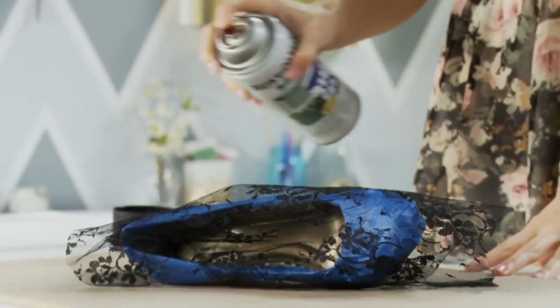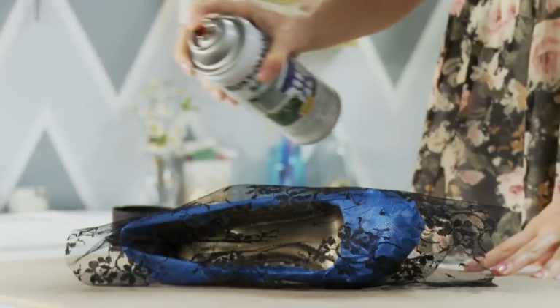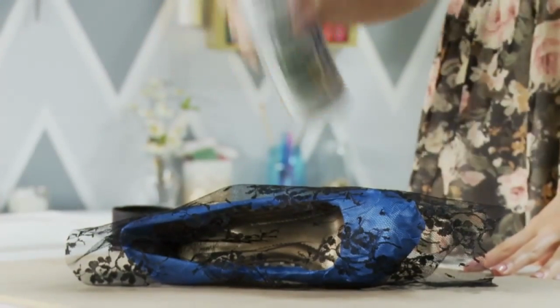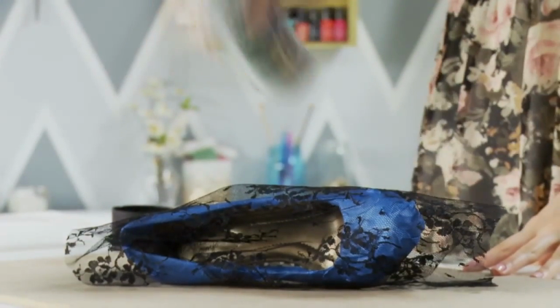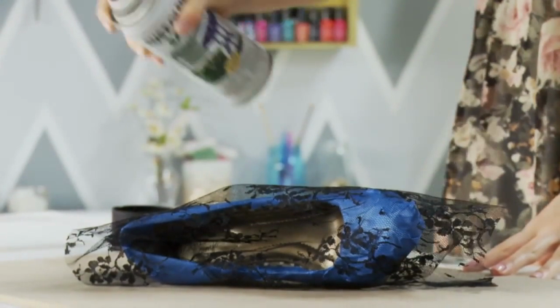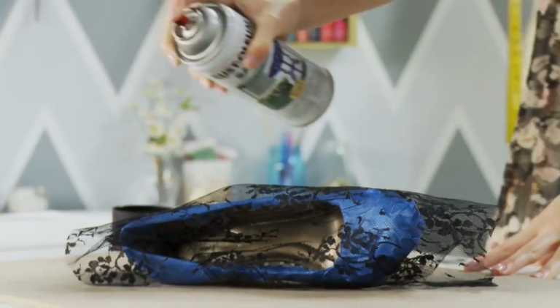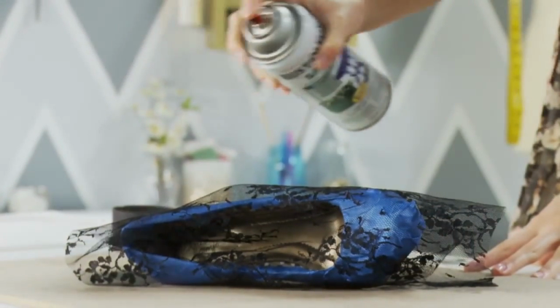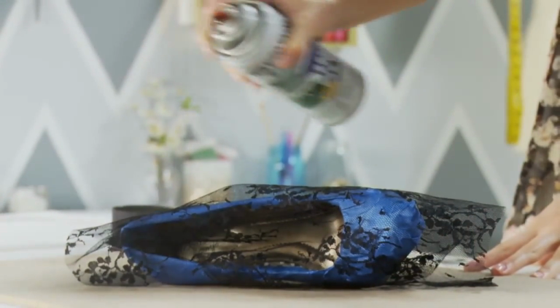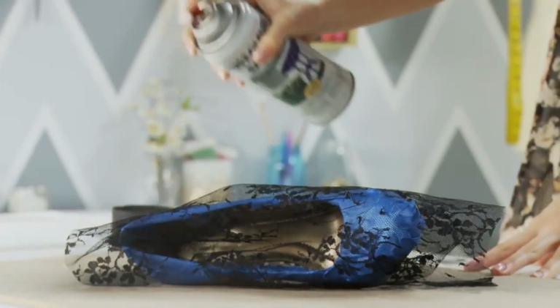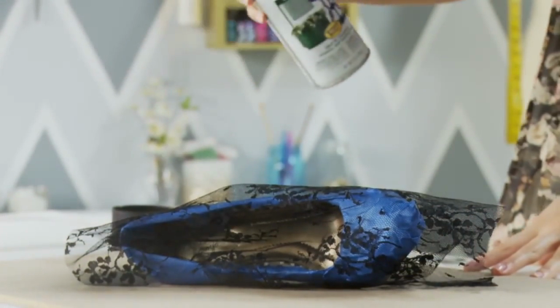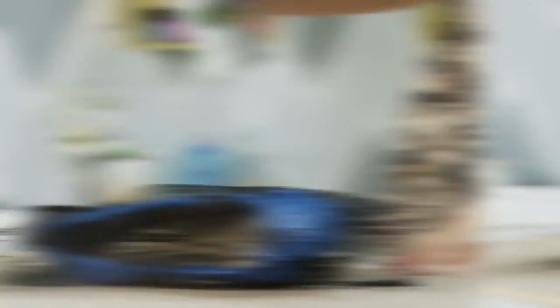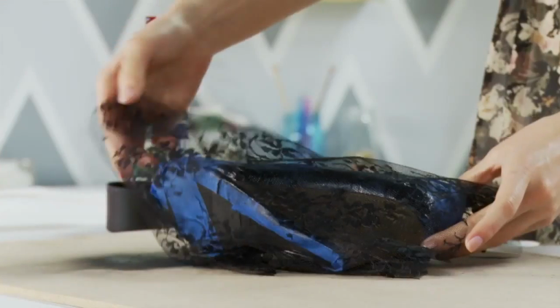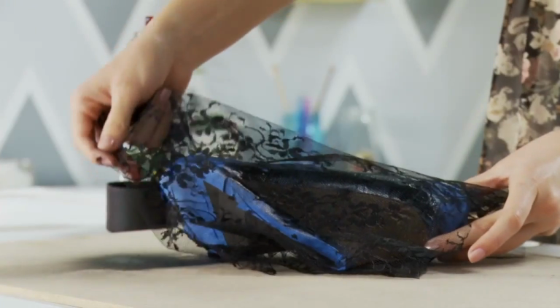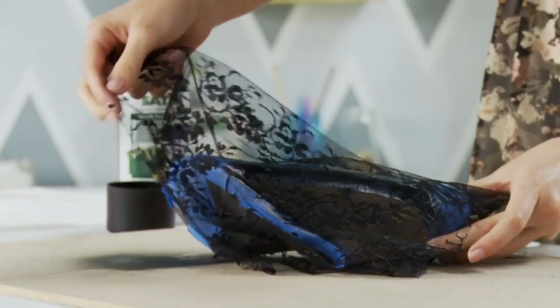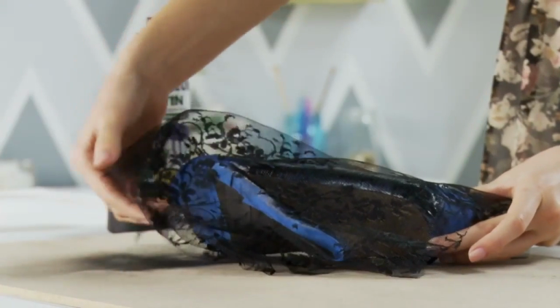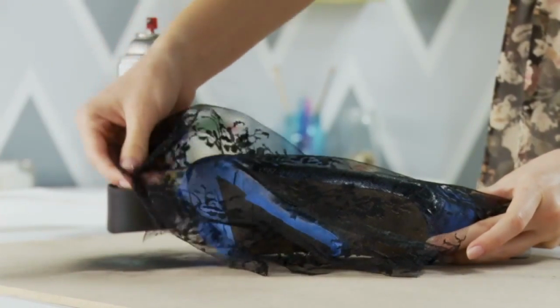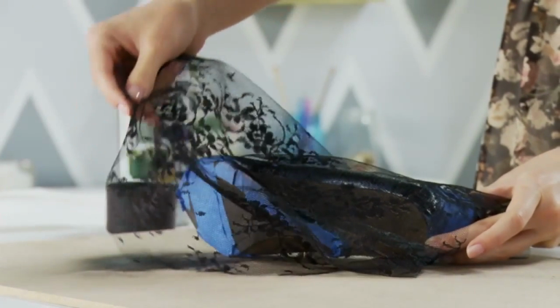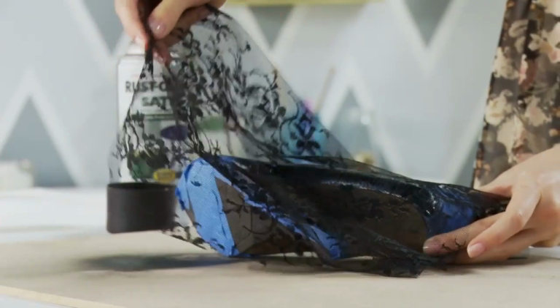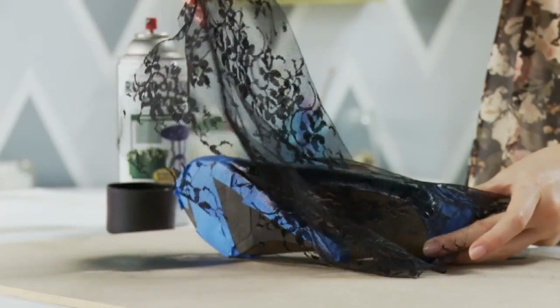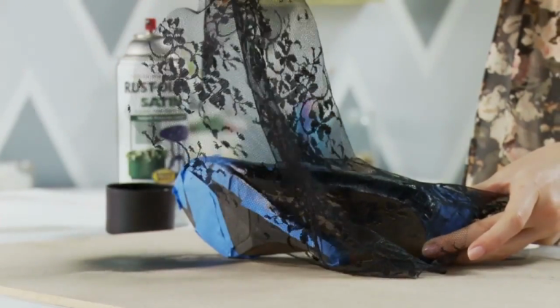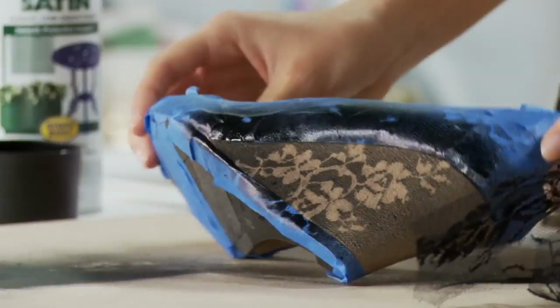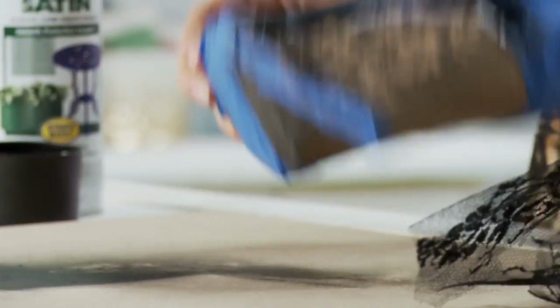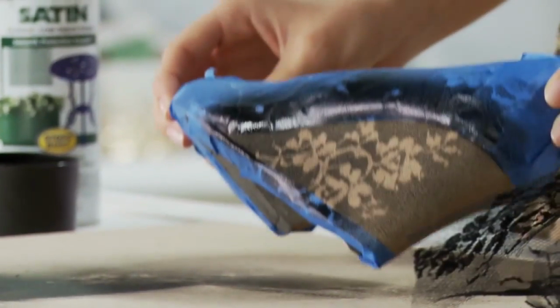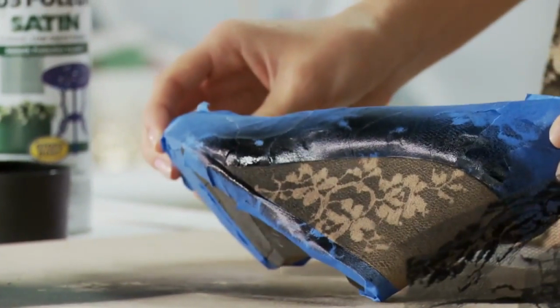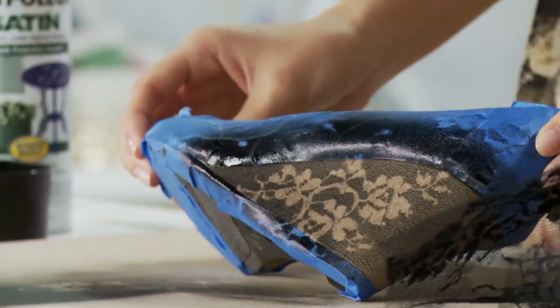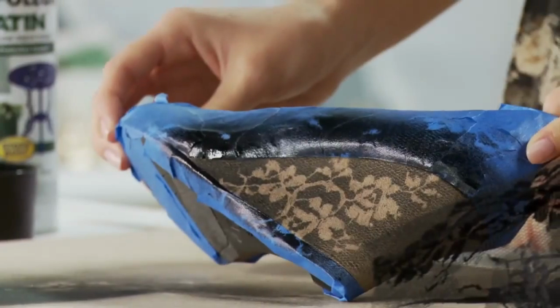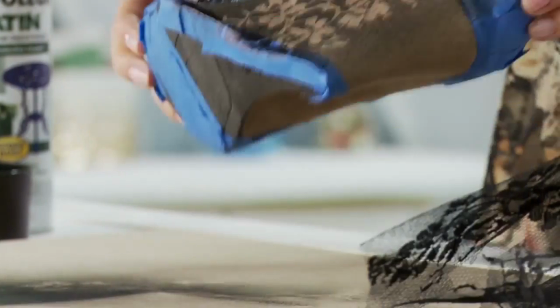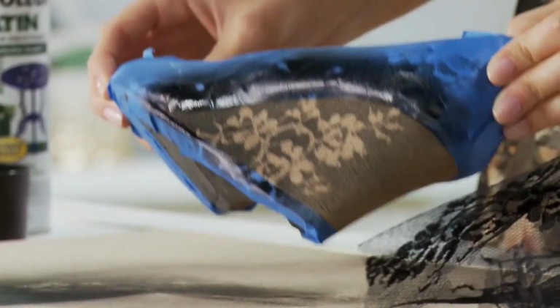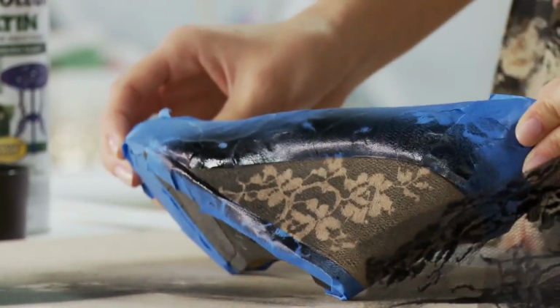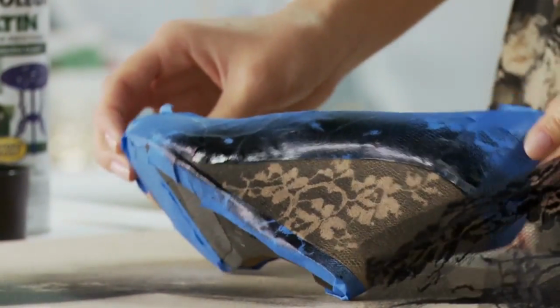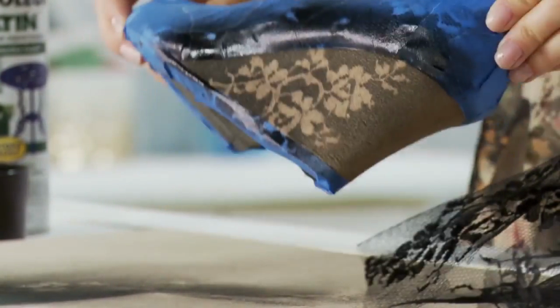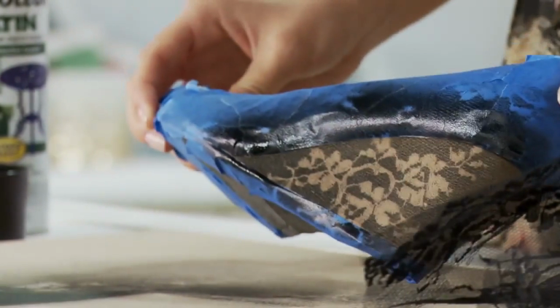Now we're ready to apply a light coat of spray paint to your shoe. Once you're done spraying you can gently pull the lace off. And now we're ready to repeat the taping and spraying process on the other side of the heel.